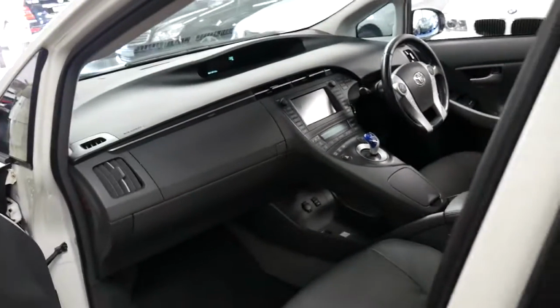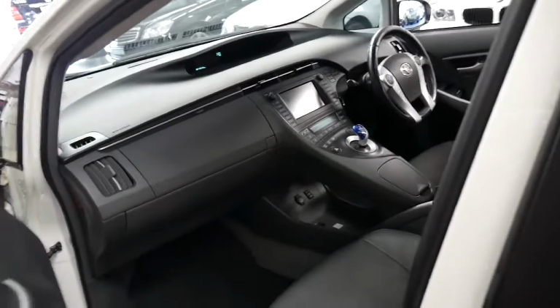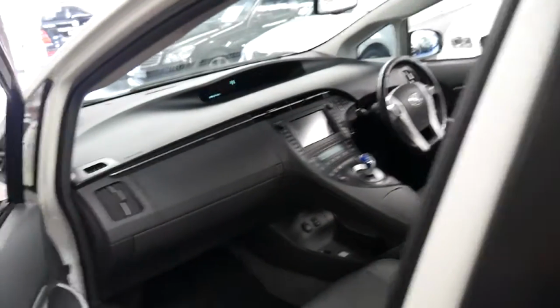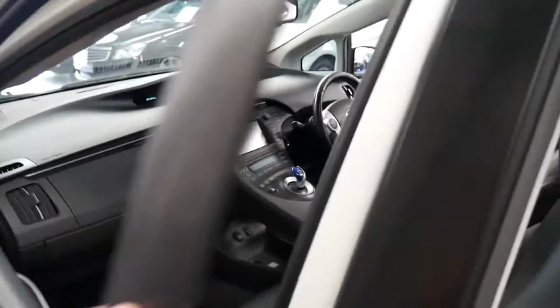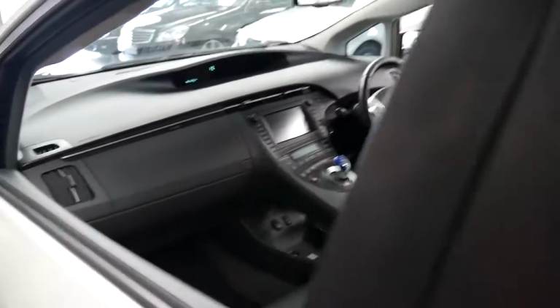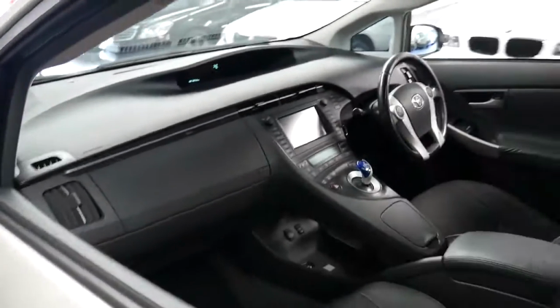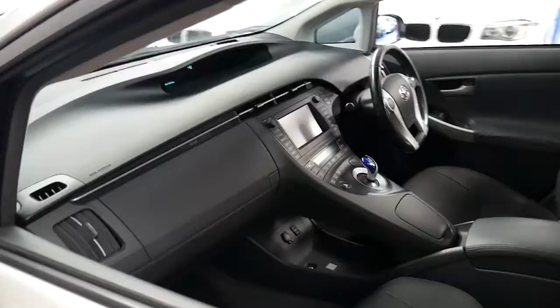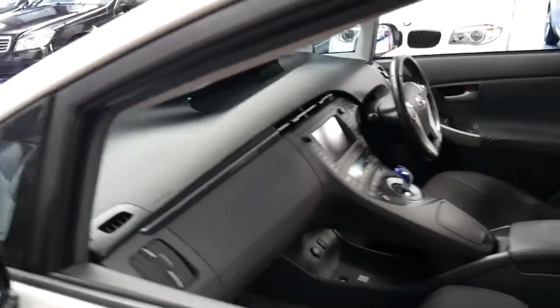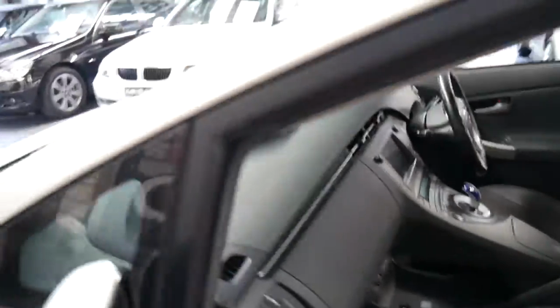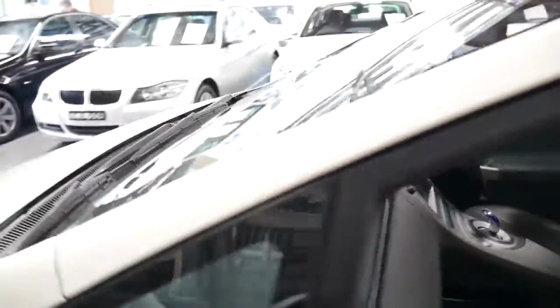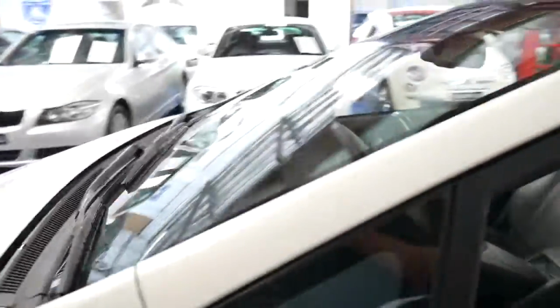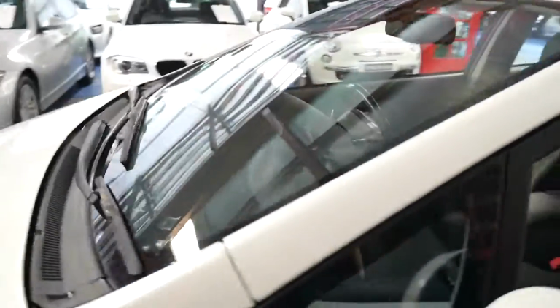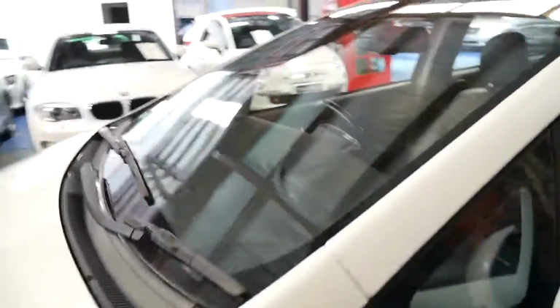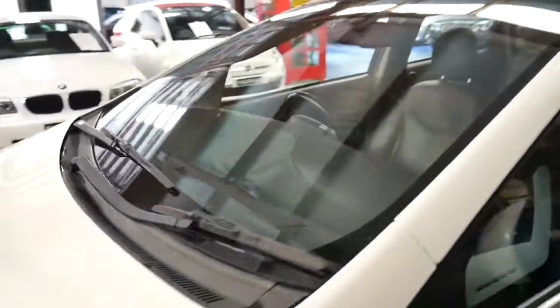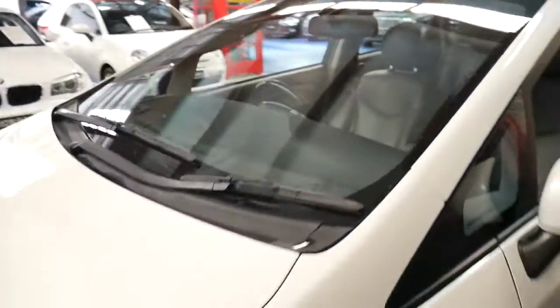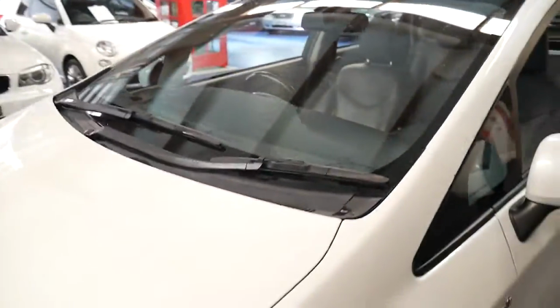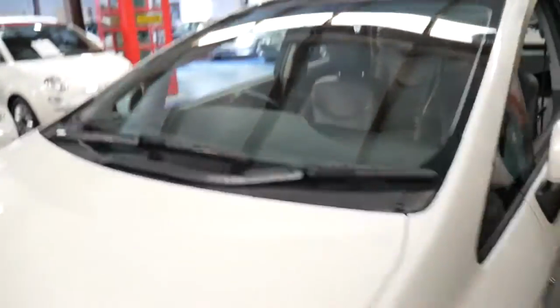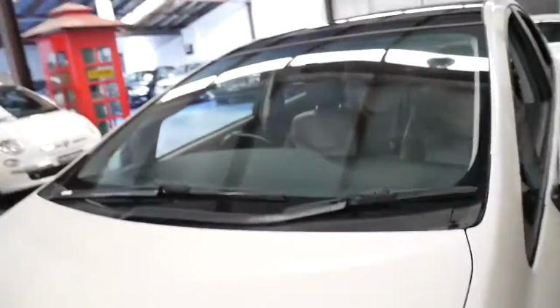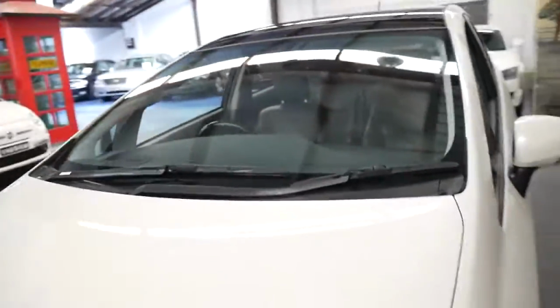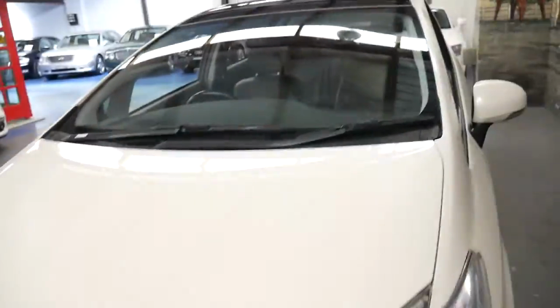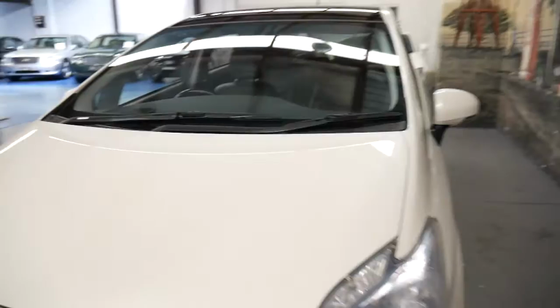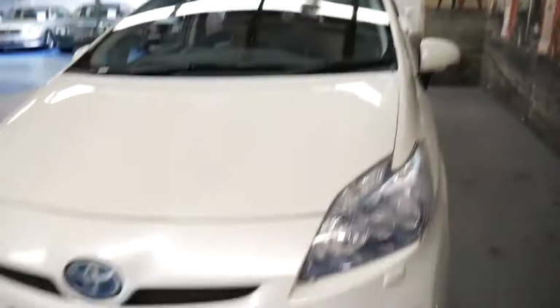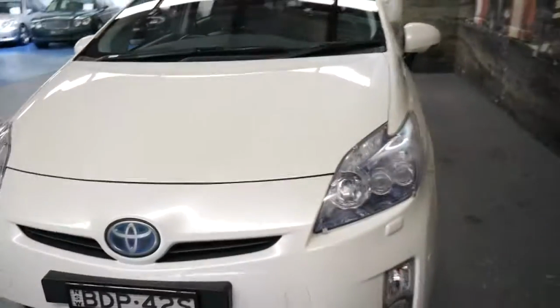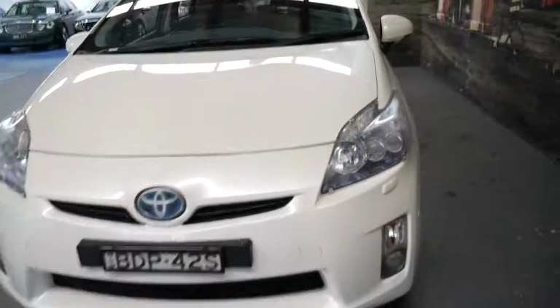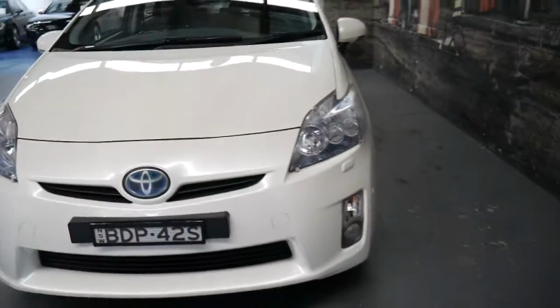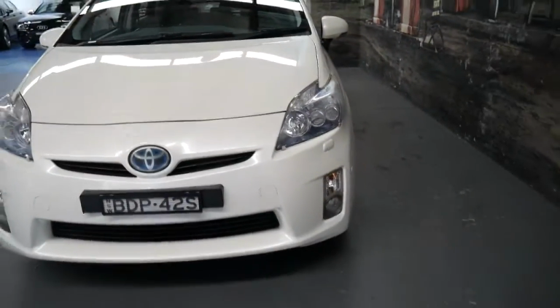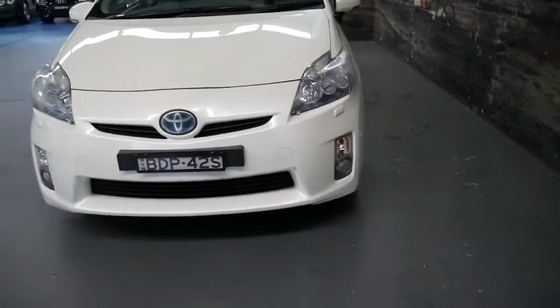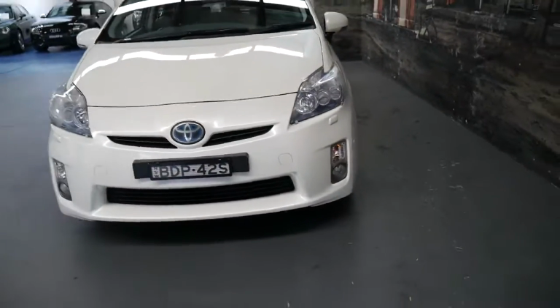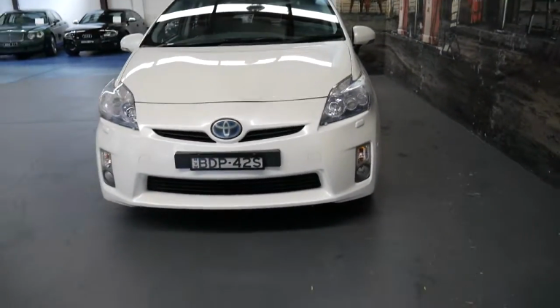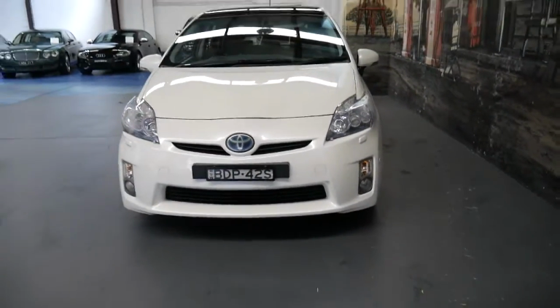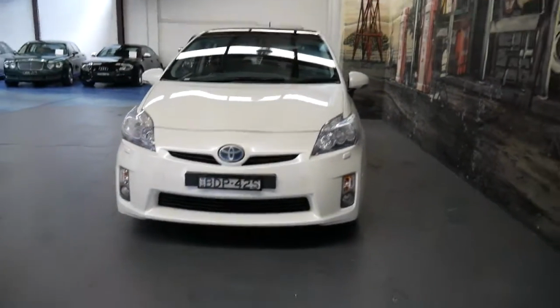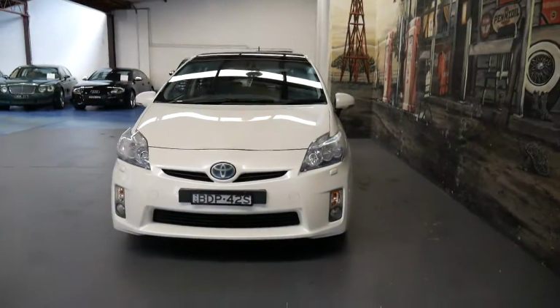Thank you so much for taking the time to watch the video. If you have any more questions about this particular car, please give us a call. You can ask for myself — I'm Philip — or you can ask for Richard. Thanks again for watching.